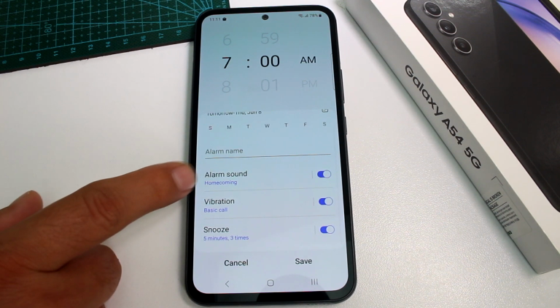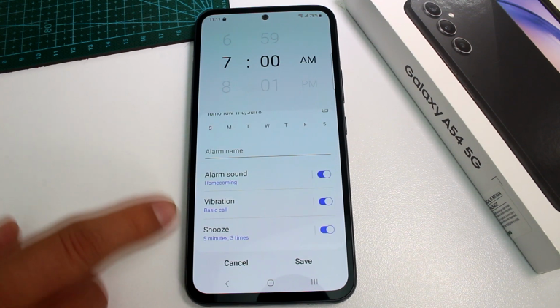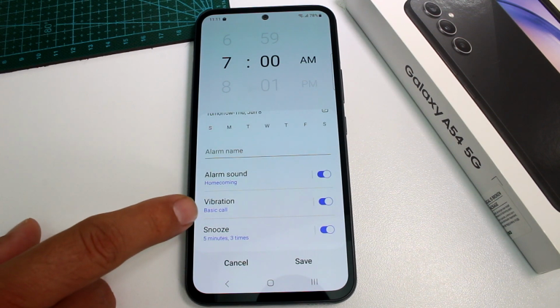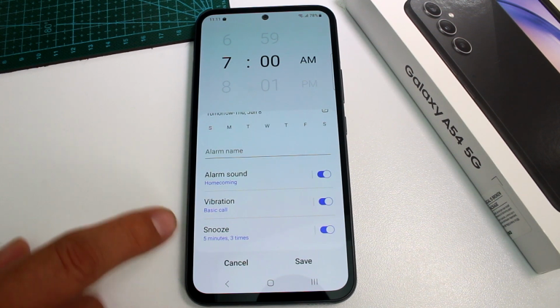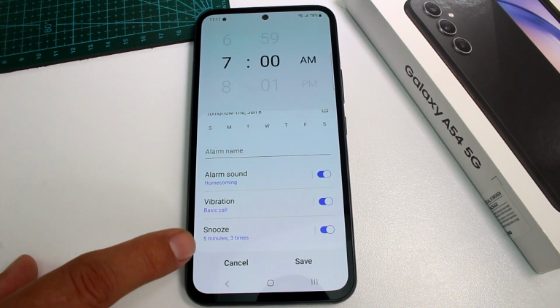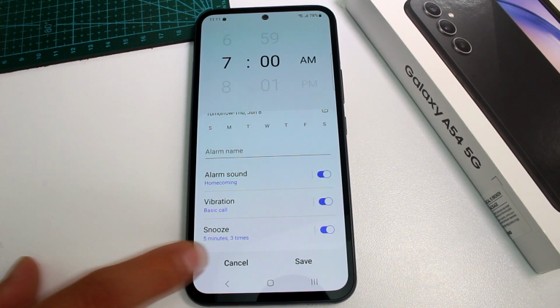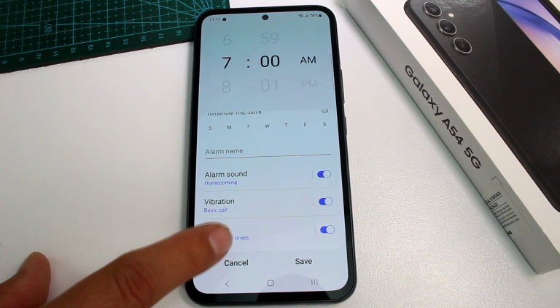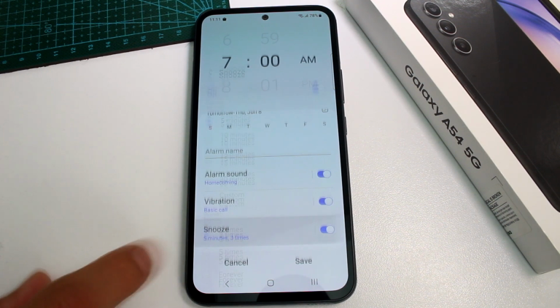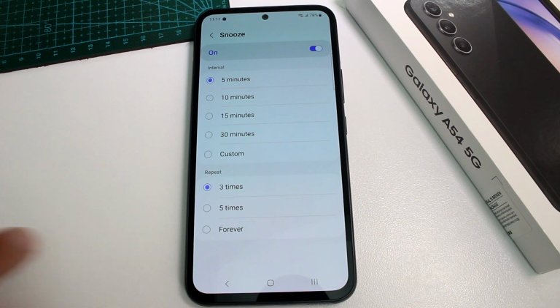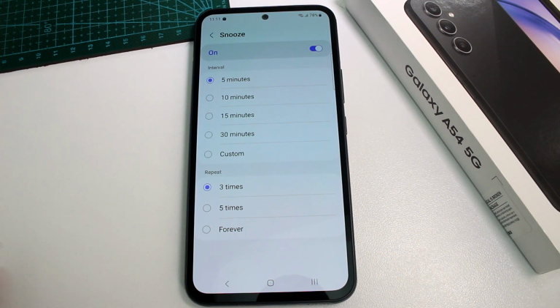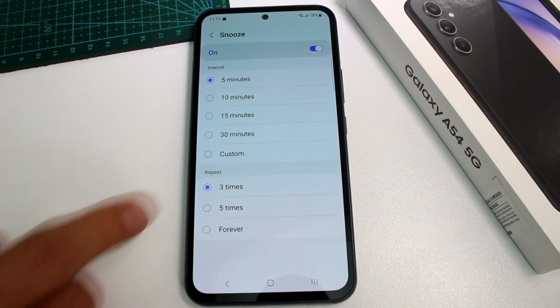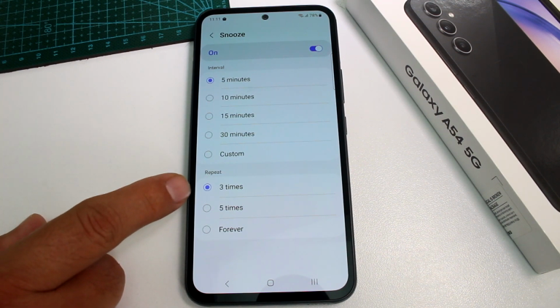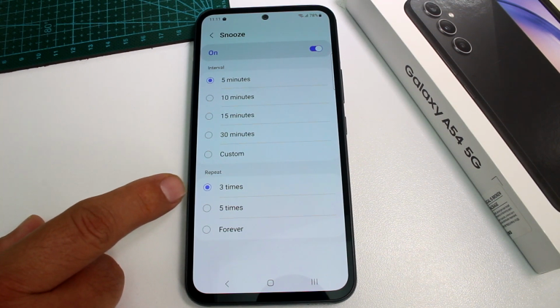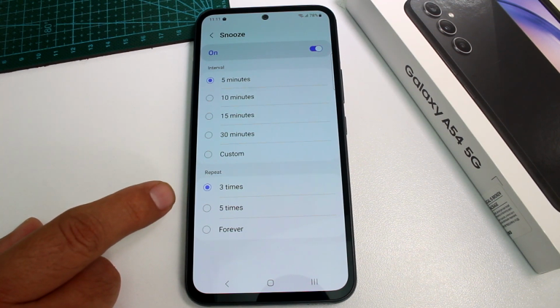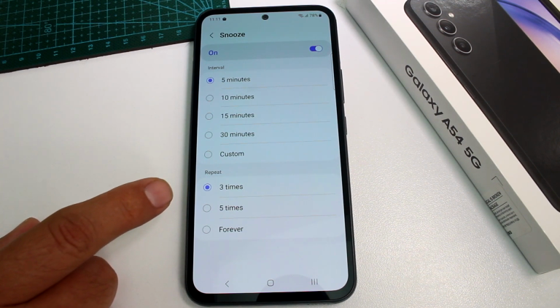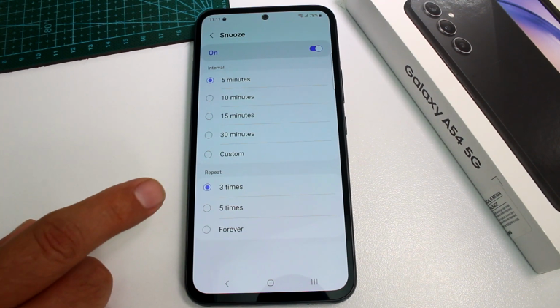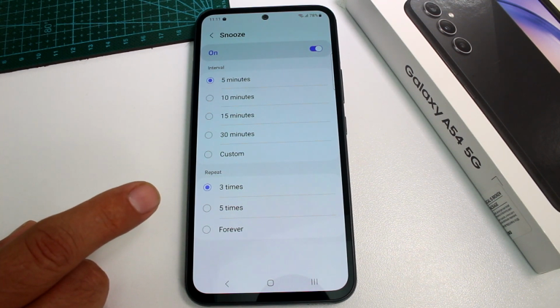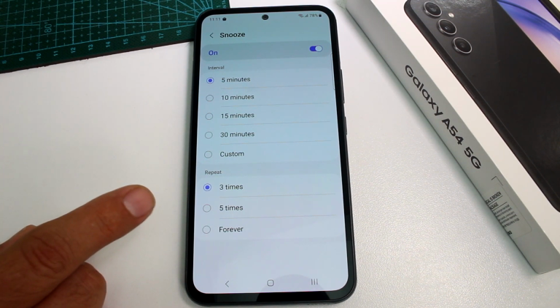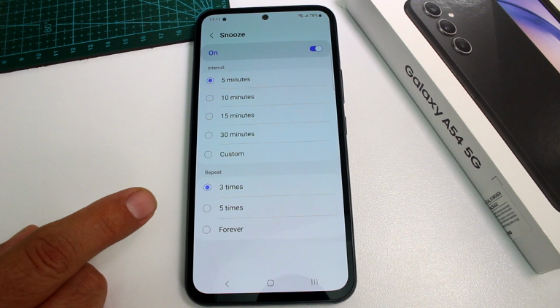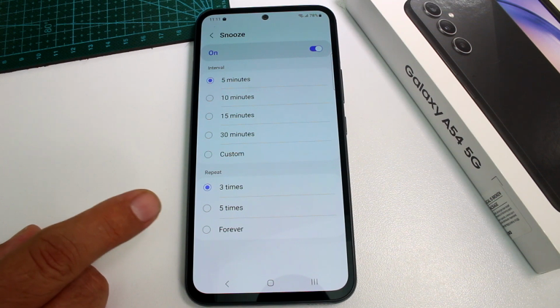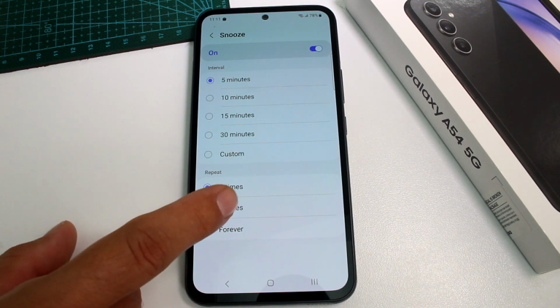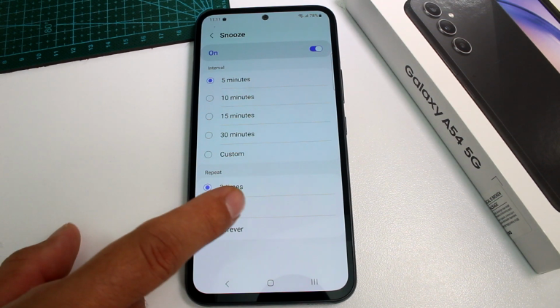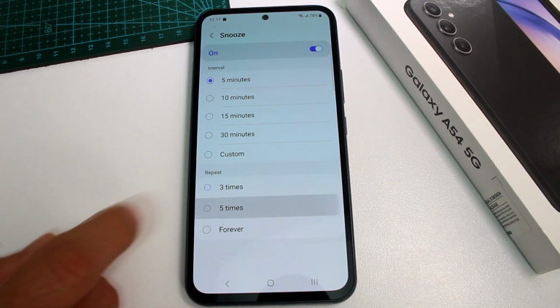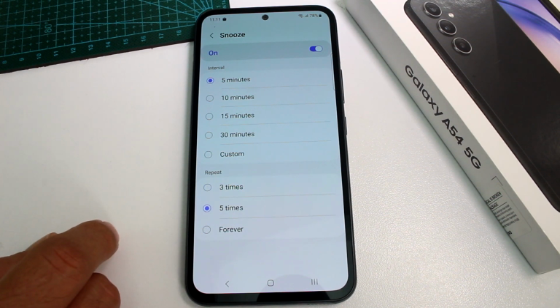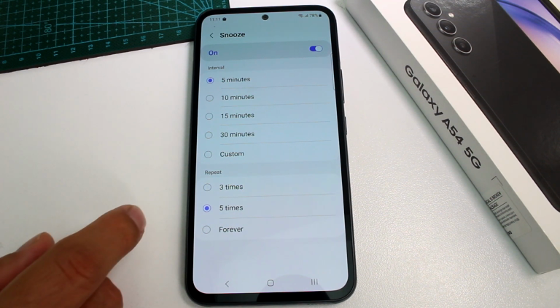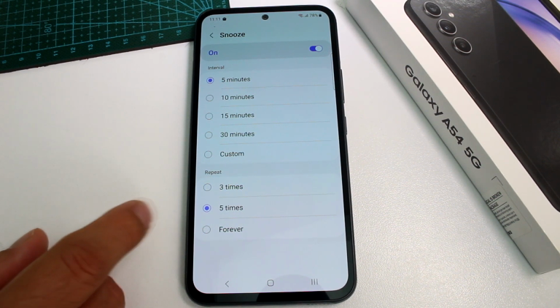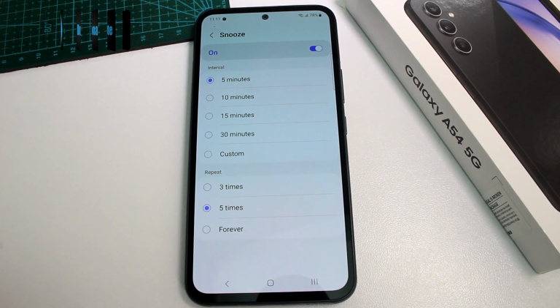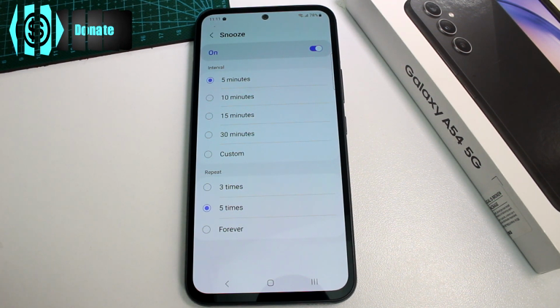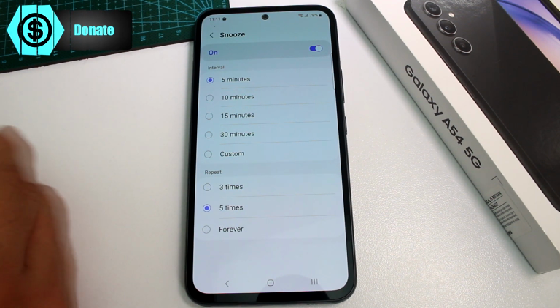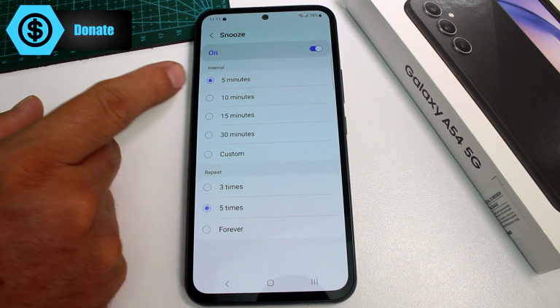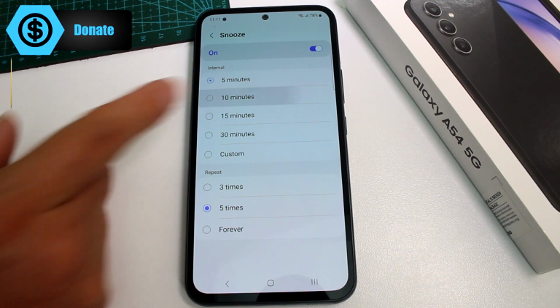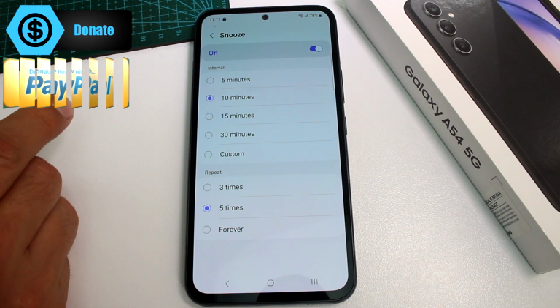Select the sound, select the vibration, and very important is the snooze. What is the snooze? How many times do you want it to remind you that you have to wake up? Let's put it five times, and at what interval? It's 10 minutes.